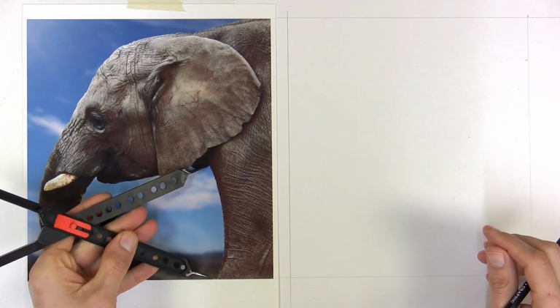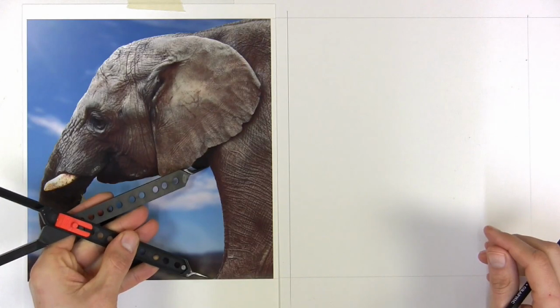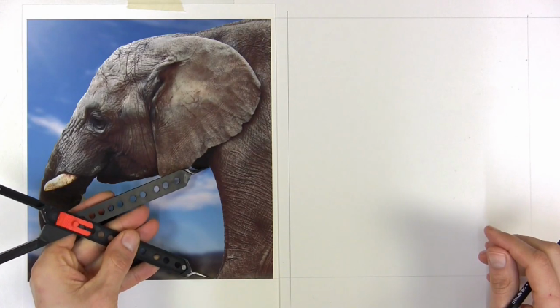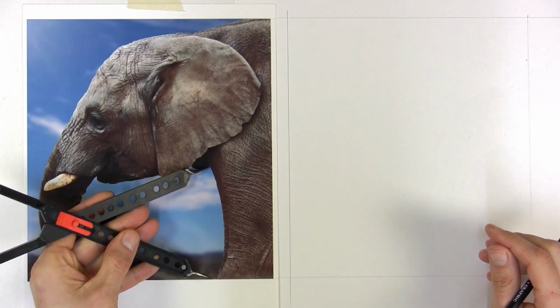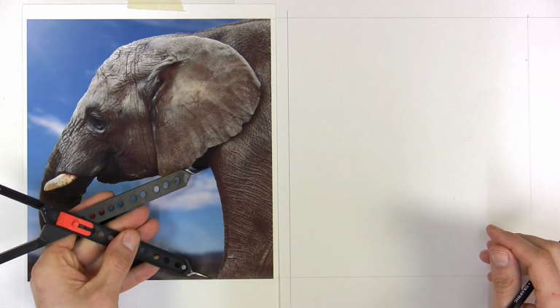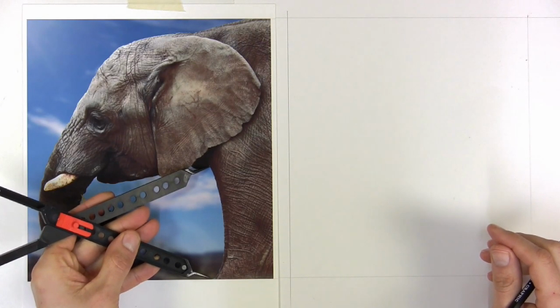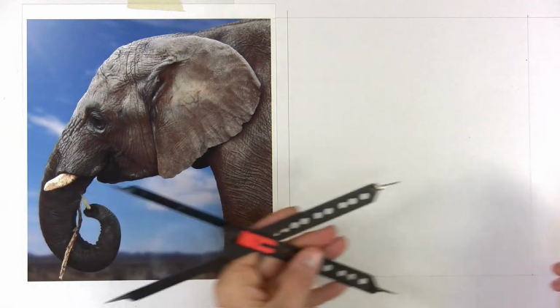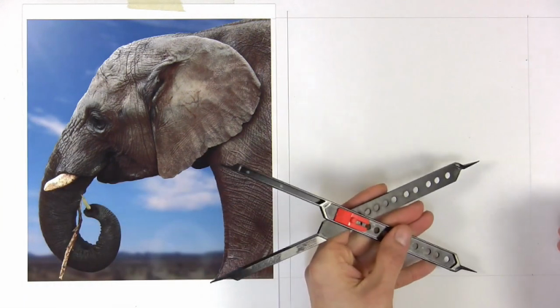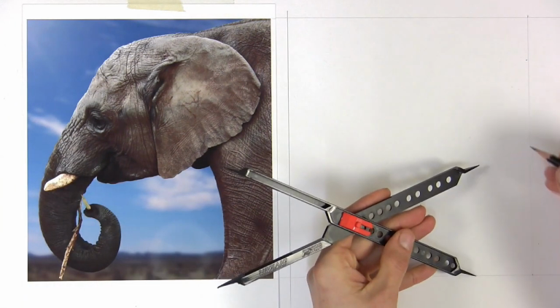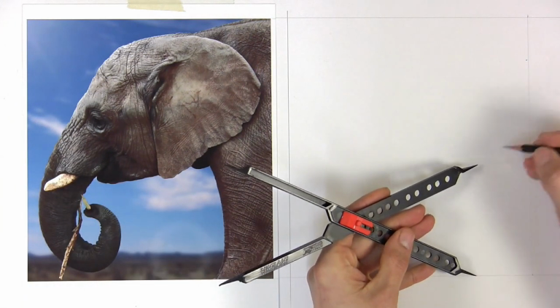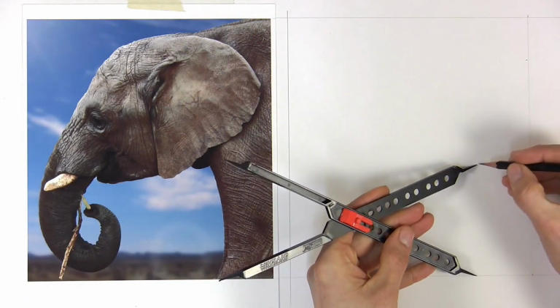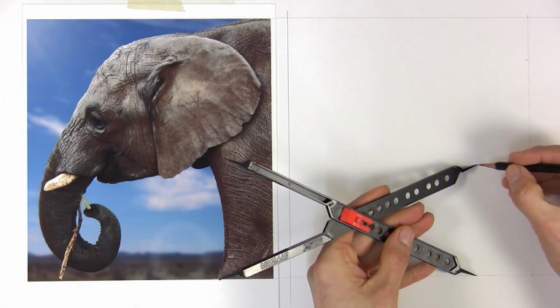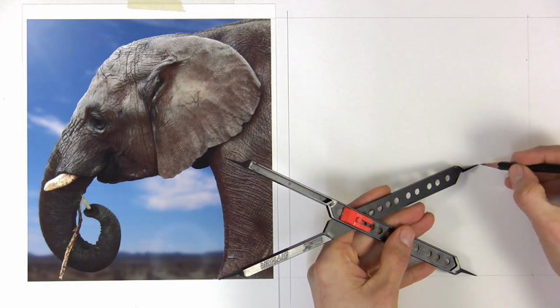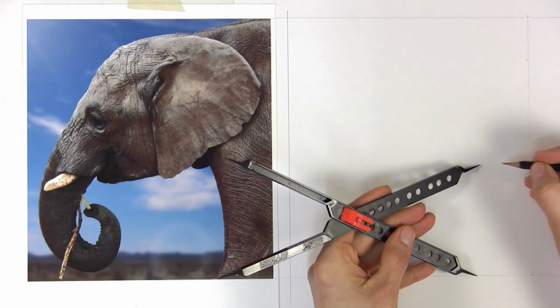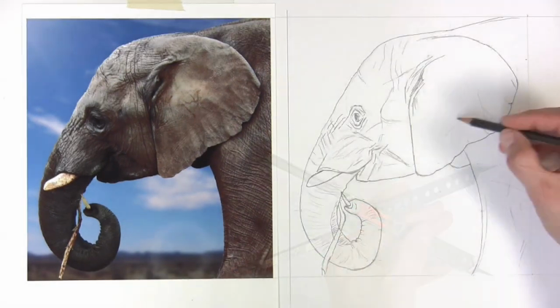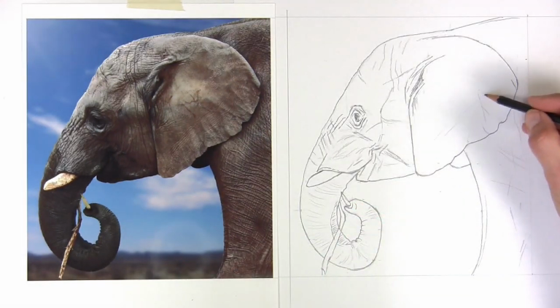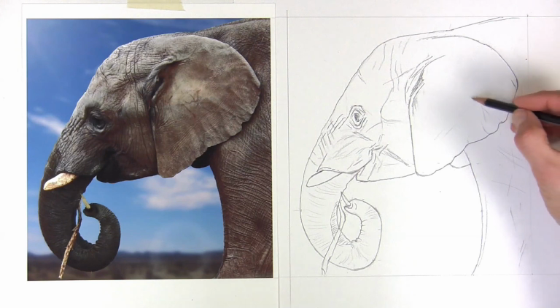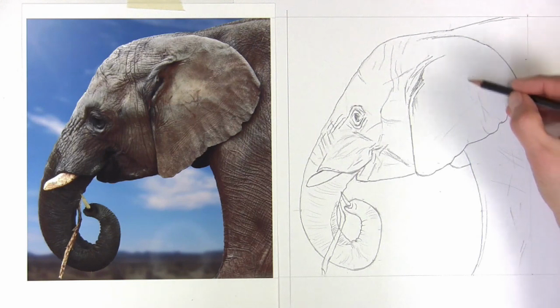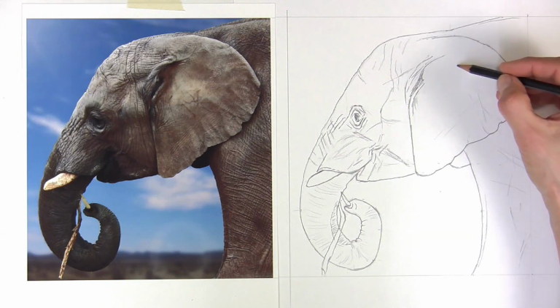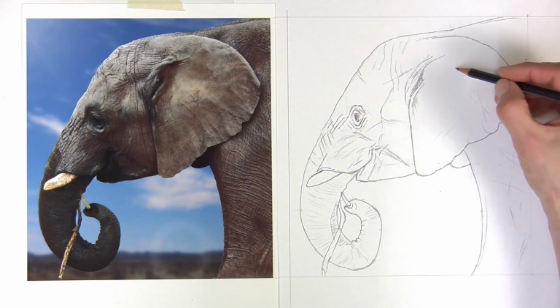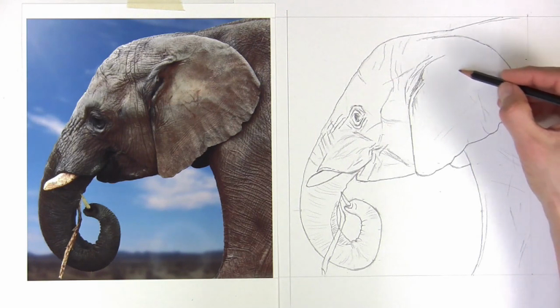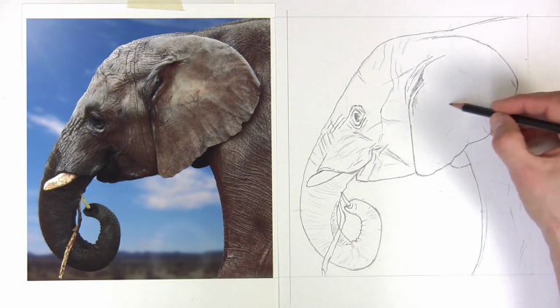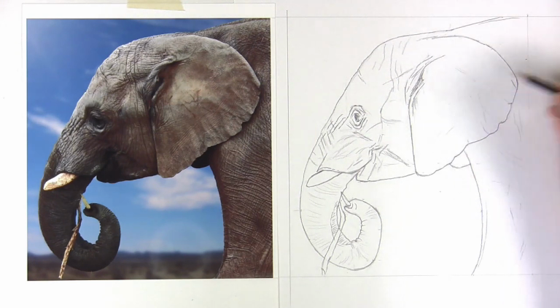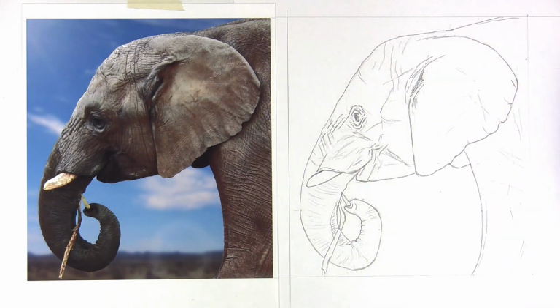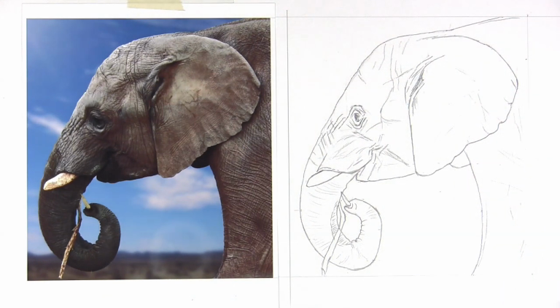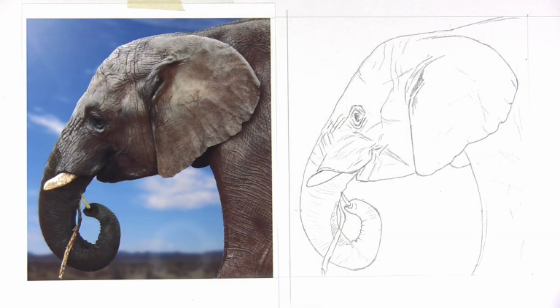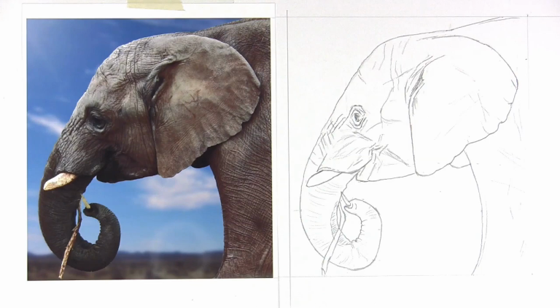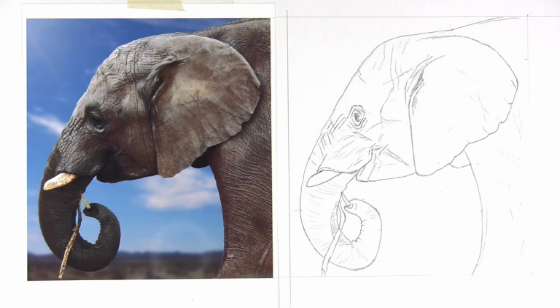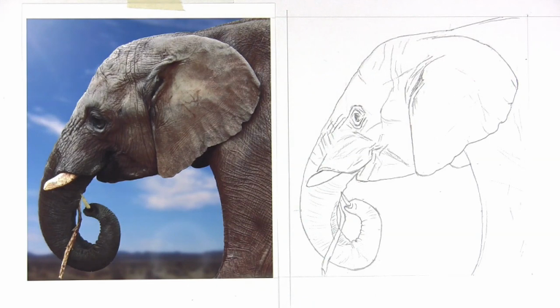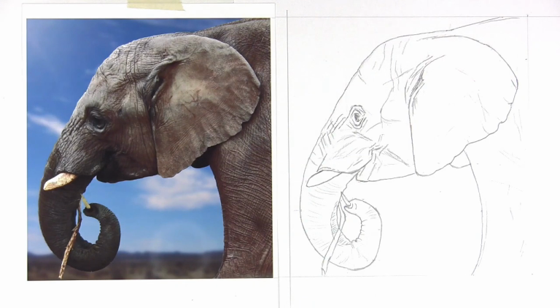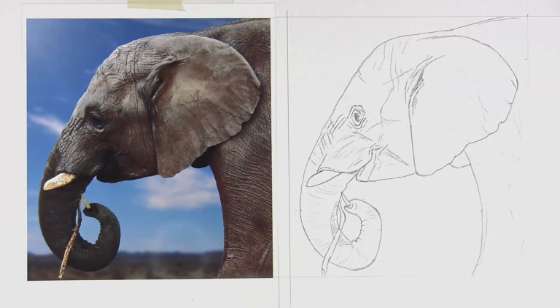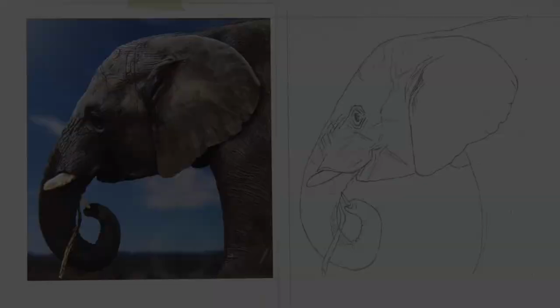Once you've got those accurately, you just move it over and make your mark. I wanted to show you how with proportional dividers you can make a very accurate drawing to any degree of detail that you want.